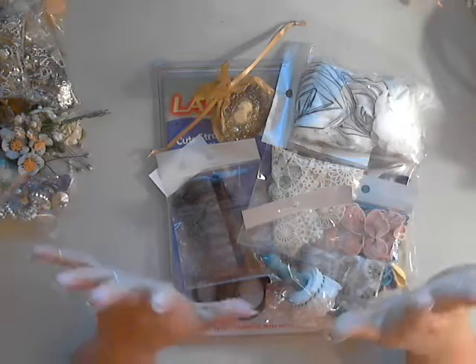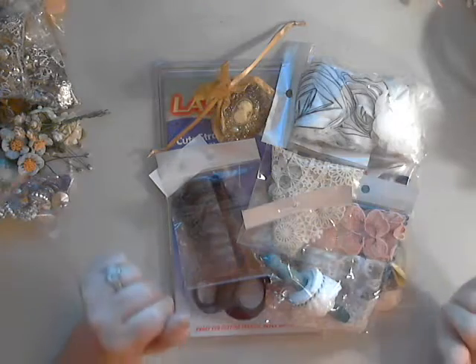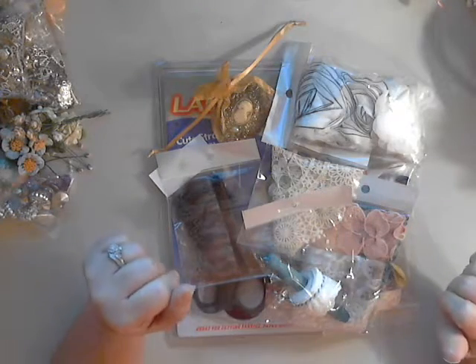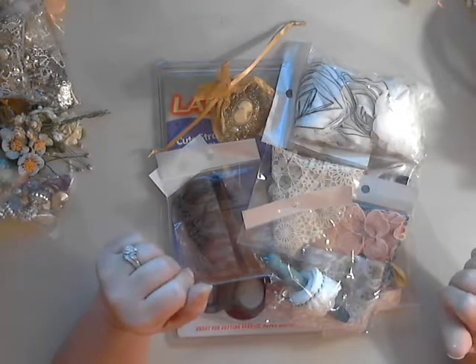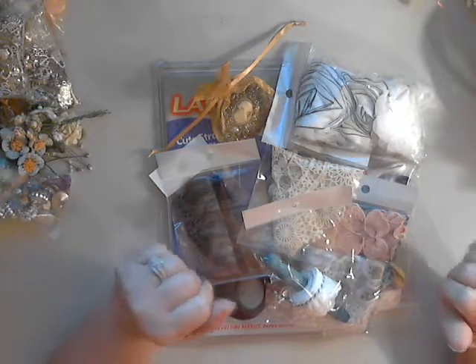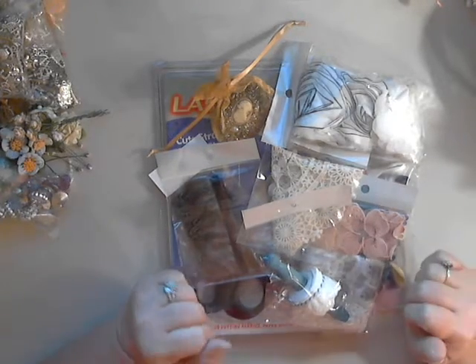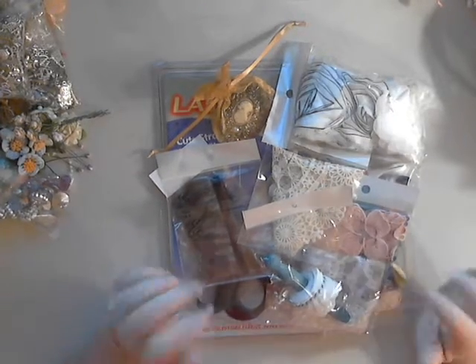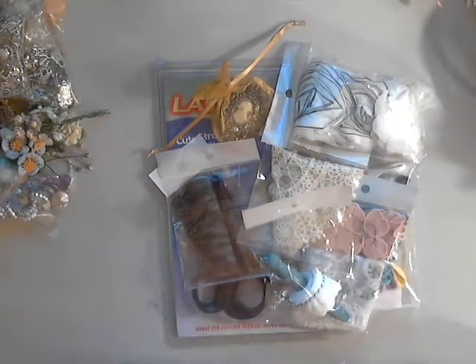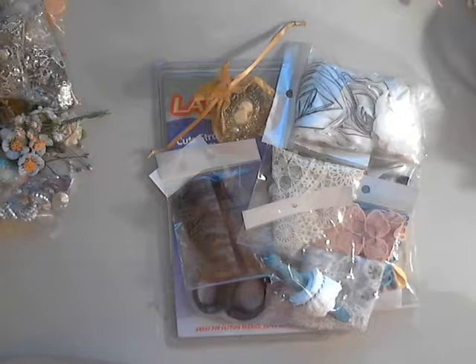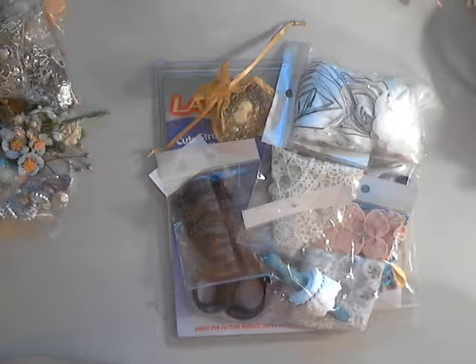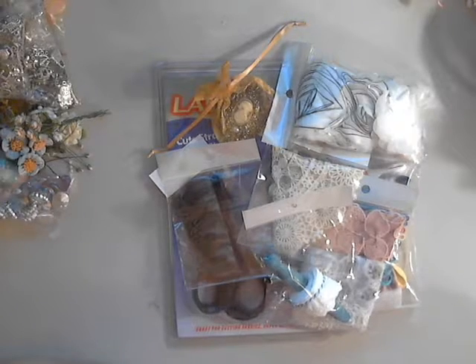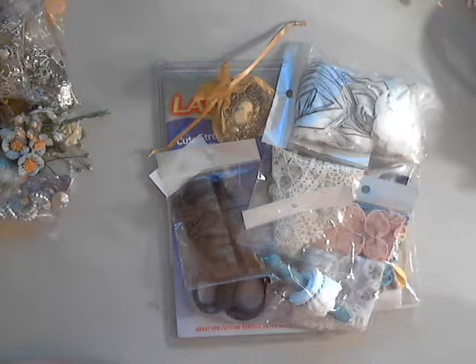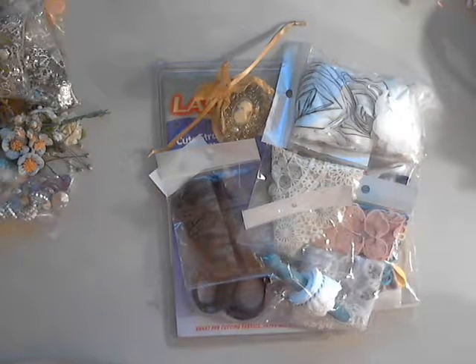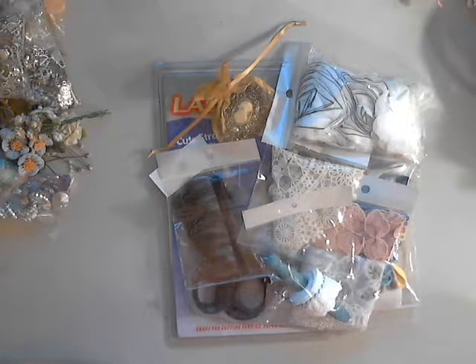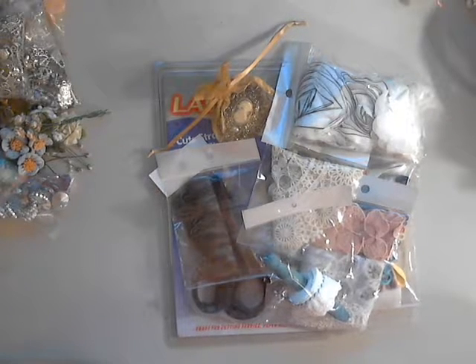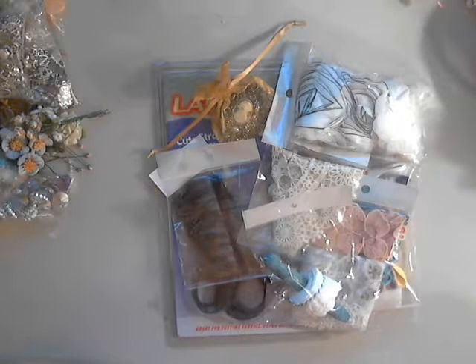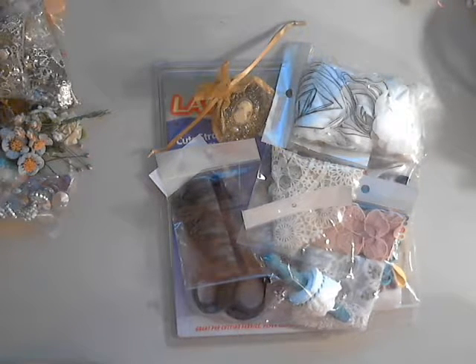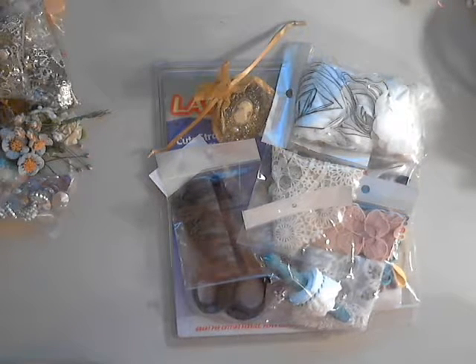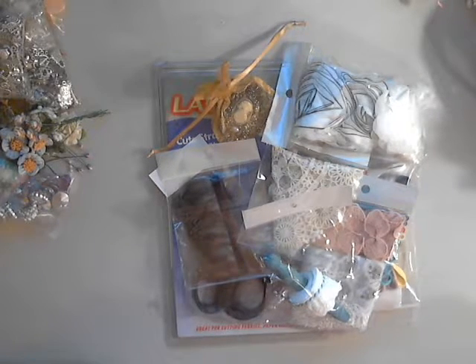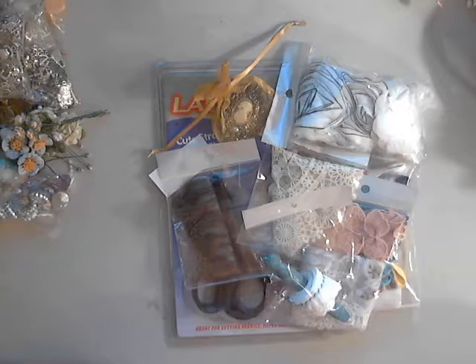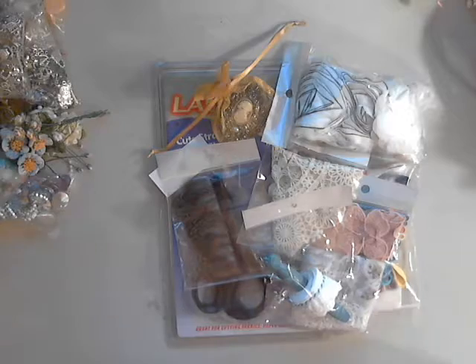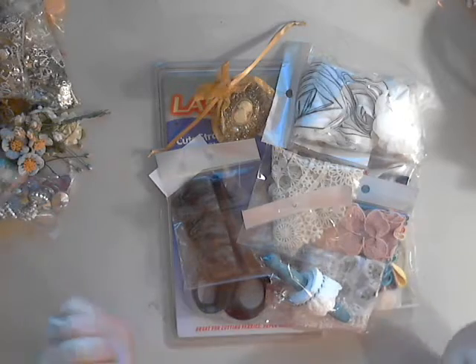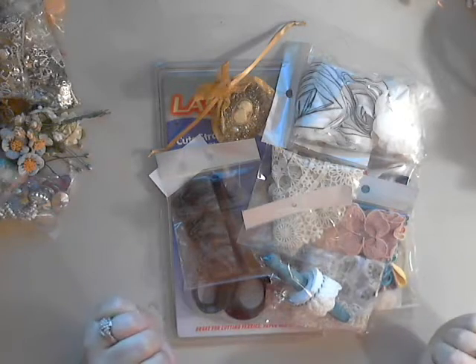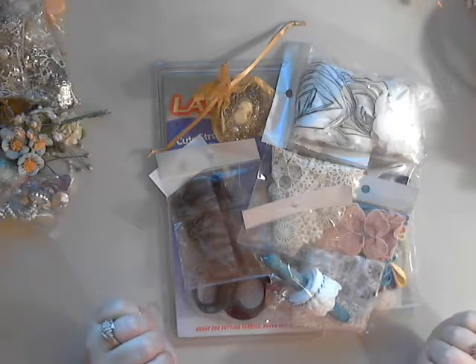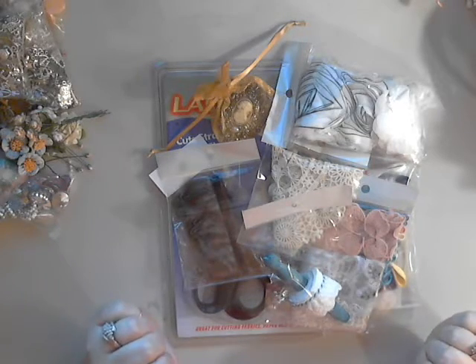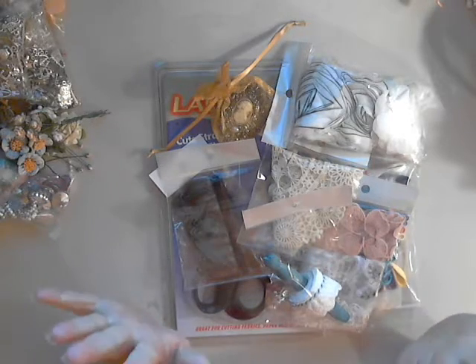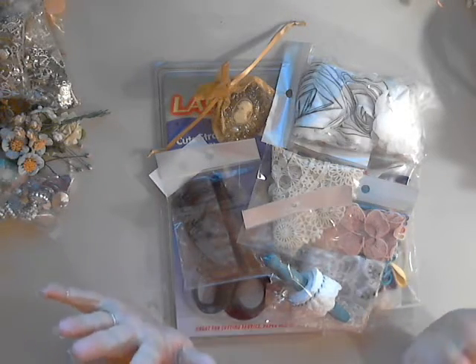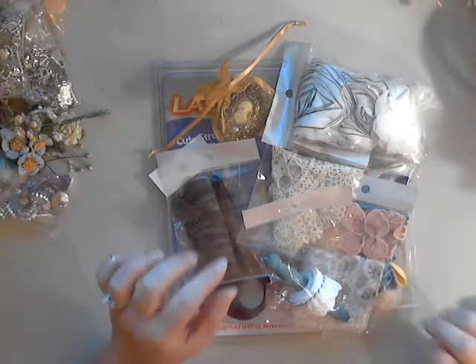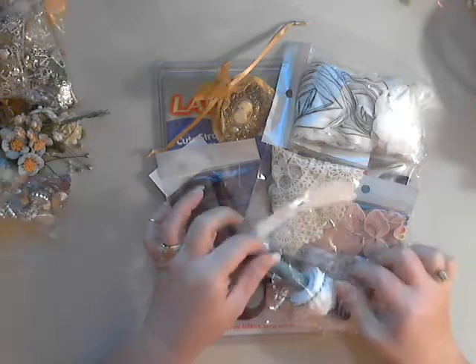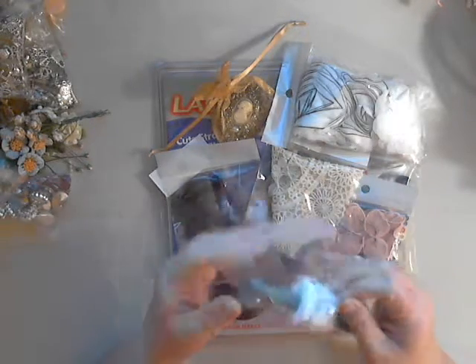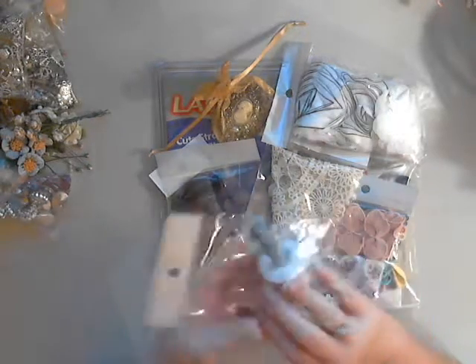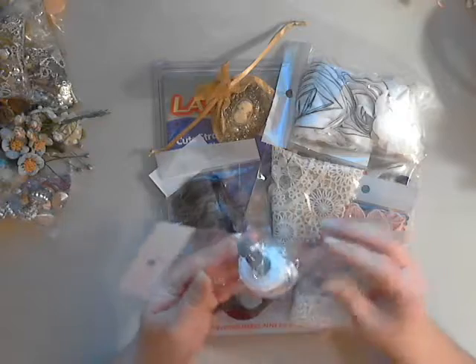Hey crafties, it's Rhonda here from Flowers and More by Rhonda, and I wanted to share with all of you my awesome Gone Artsy goodies that I just got. Thanks for stopping by!